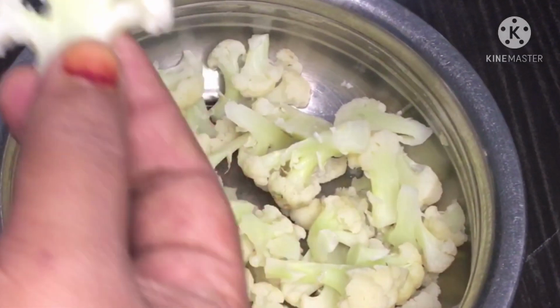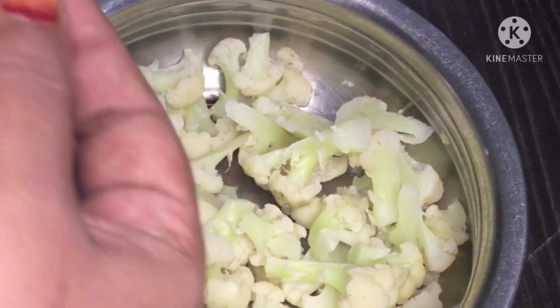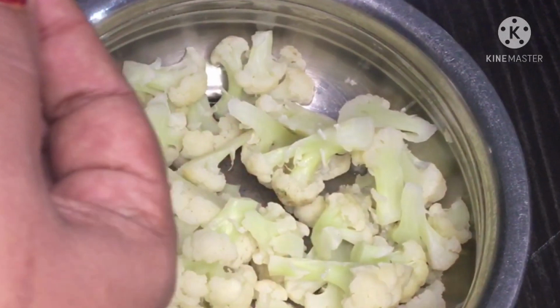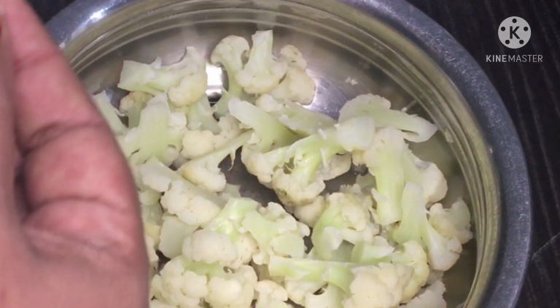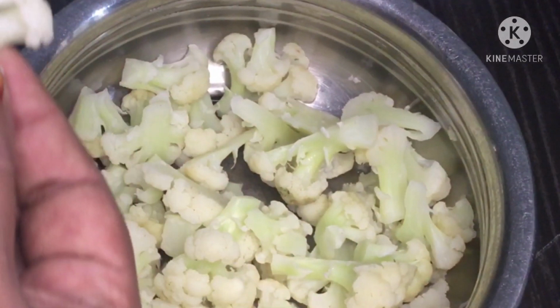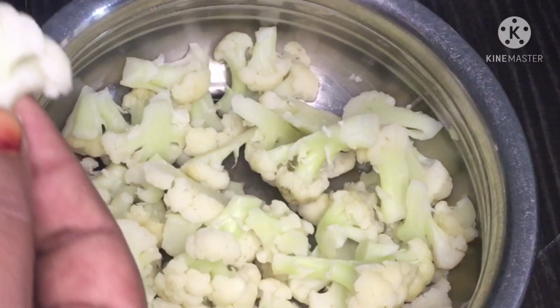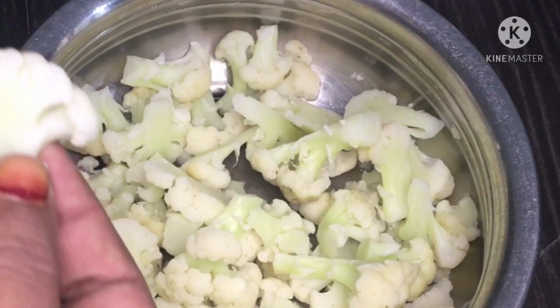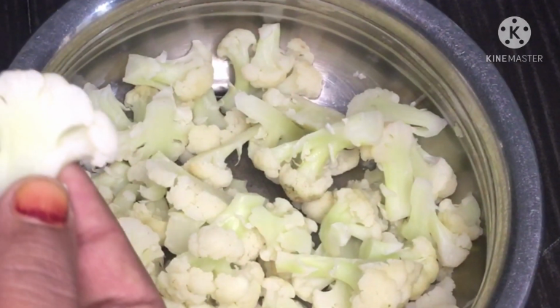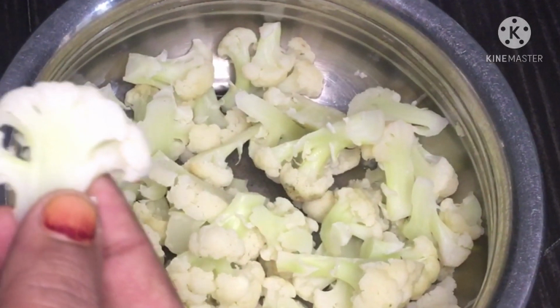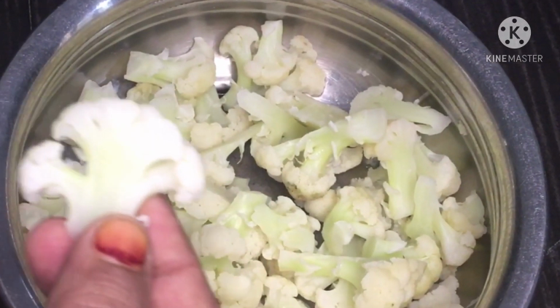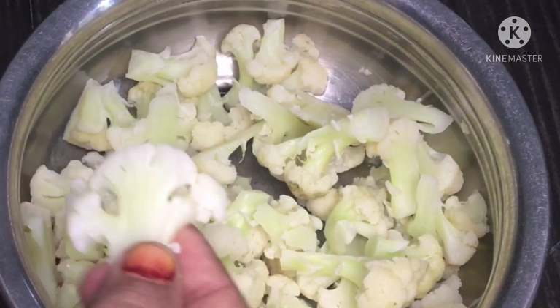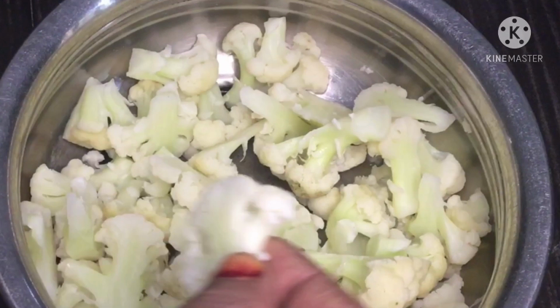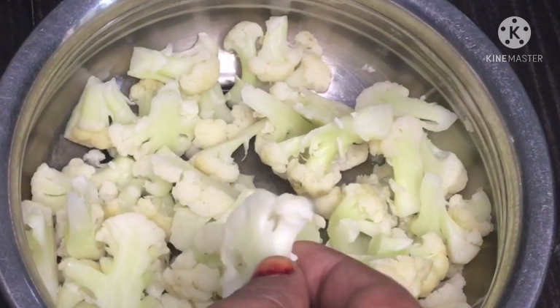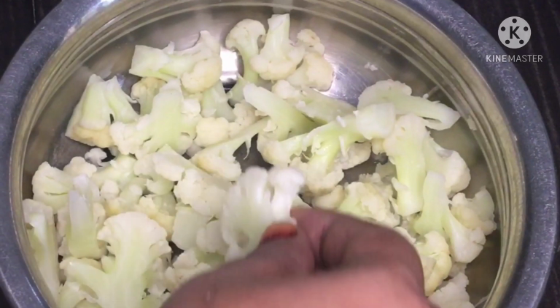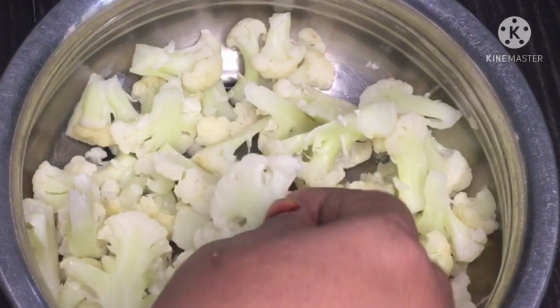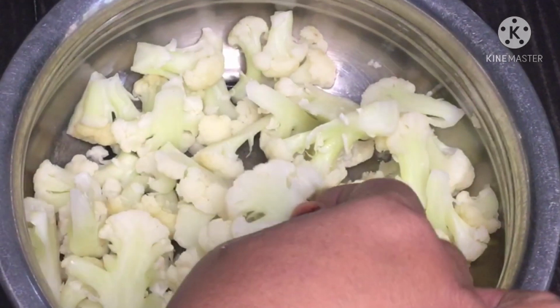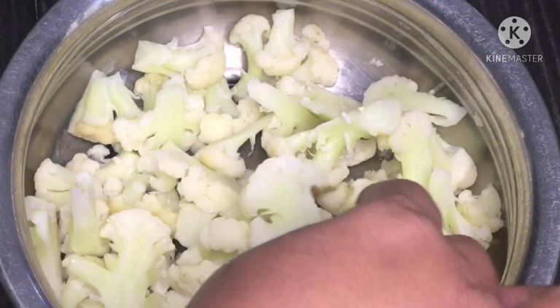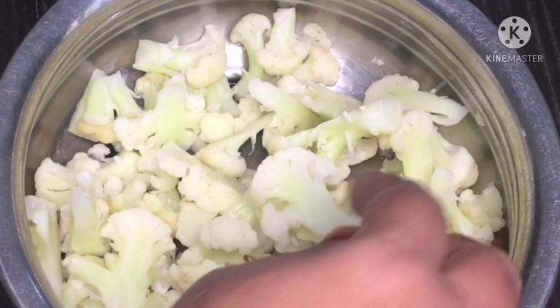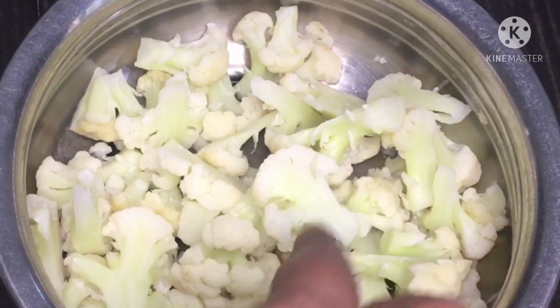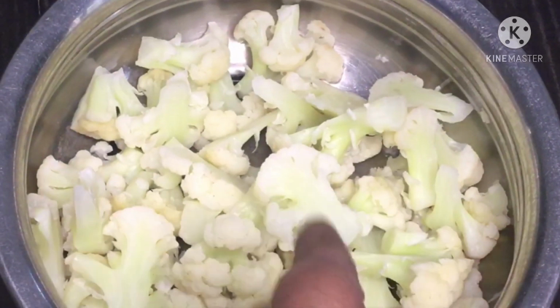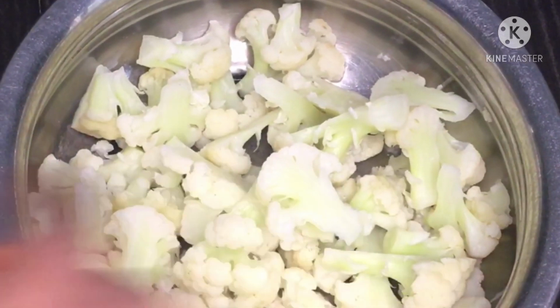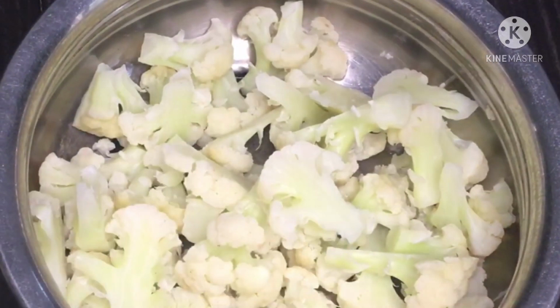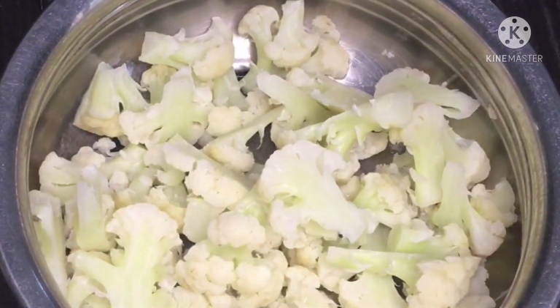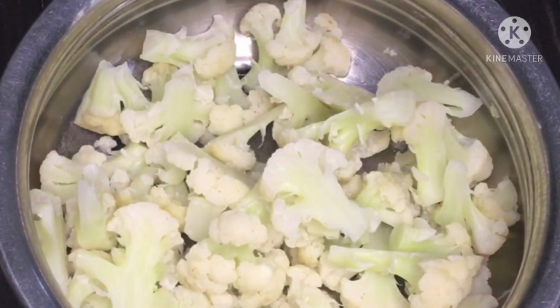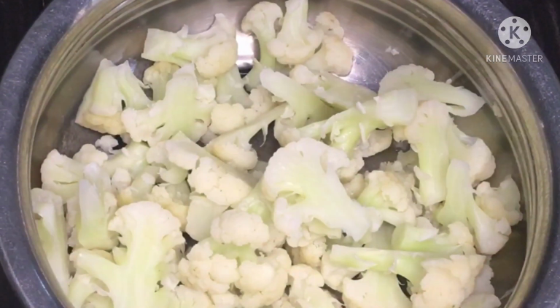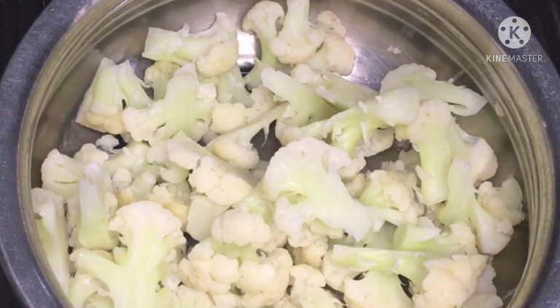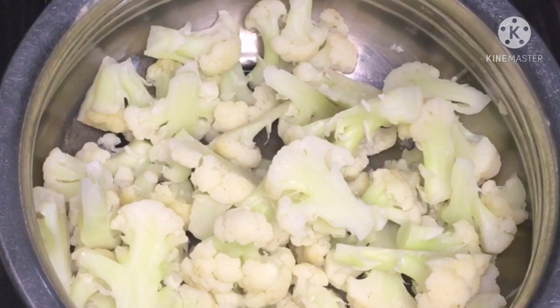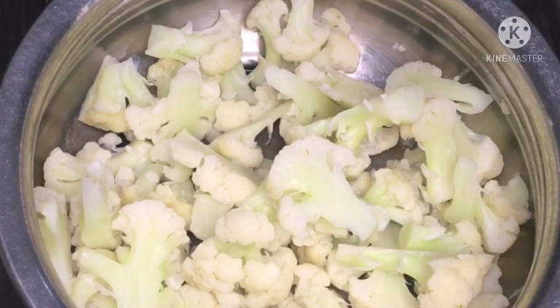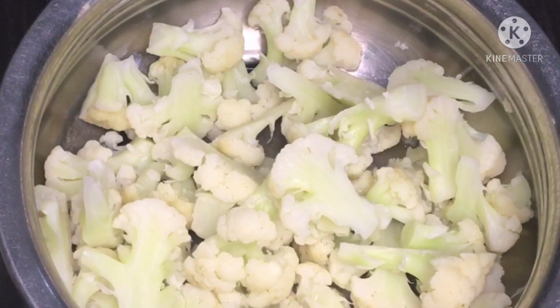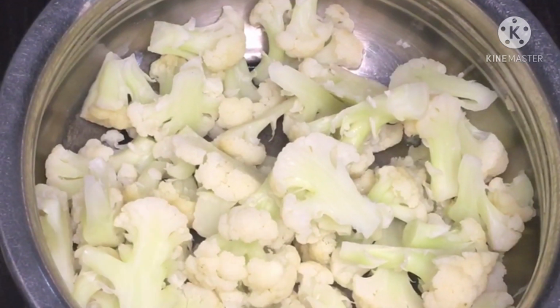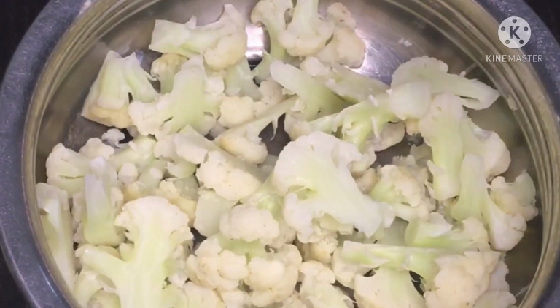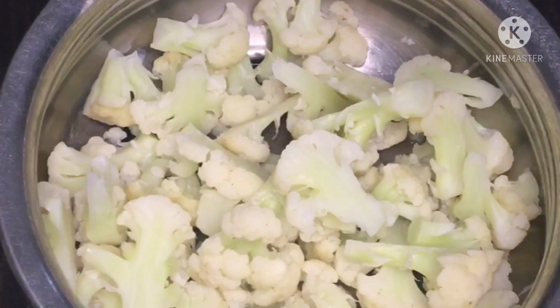I am going to cook a little bit of cauliflower. I am going to cook a little piece in the pan and cook the rest up.